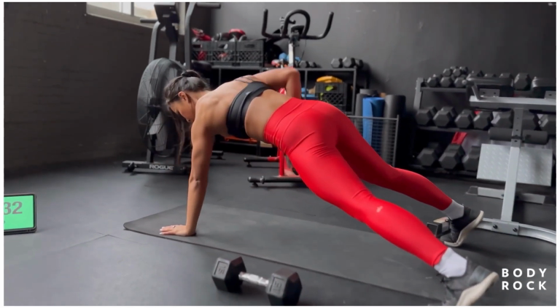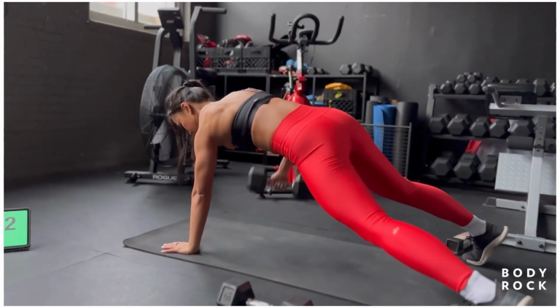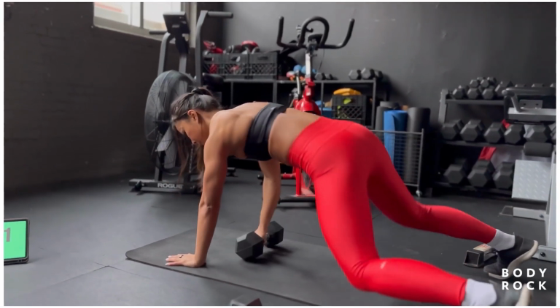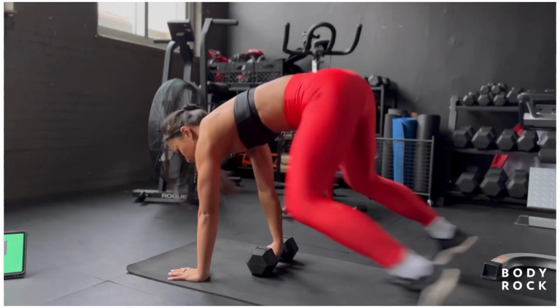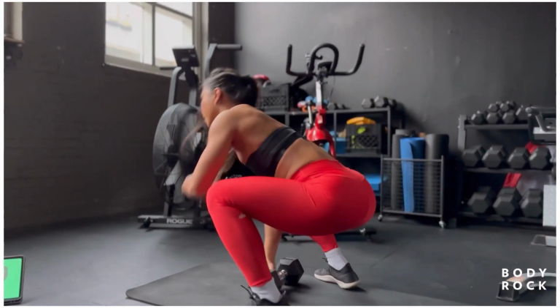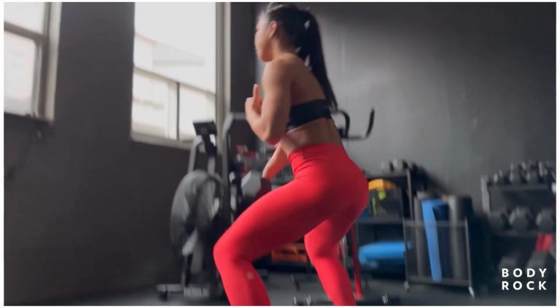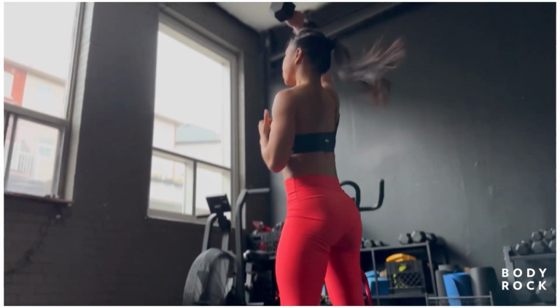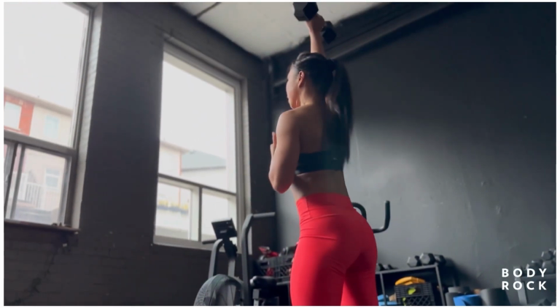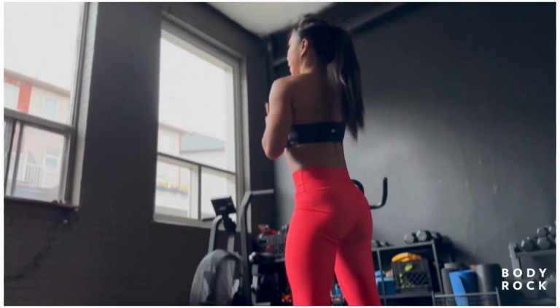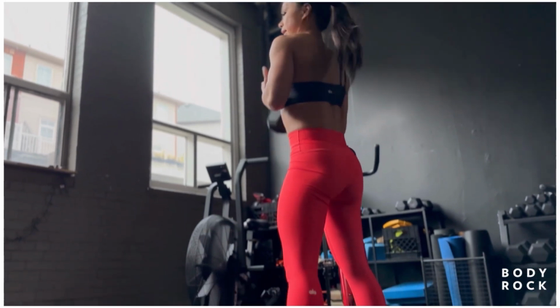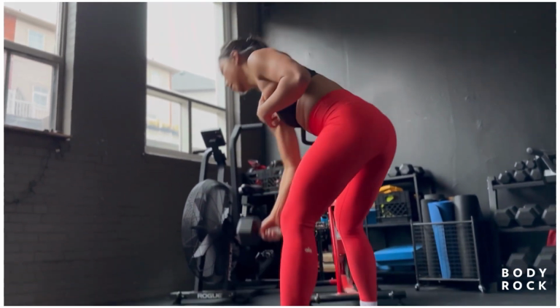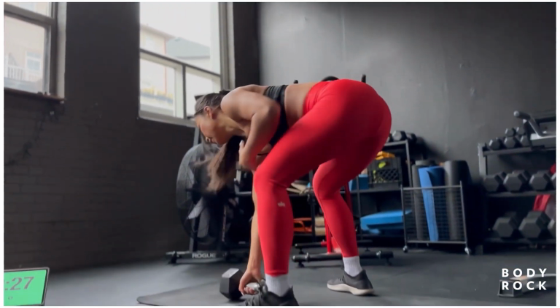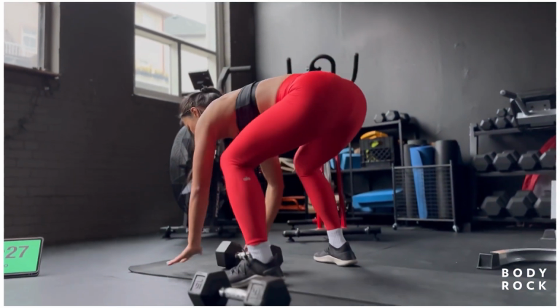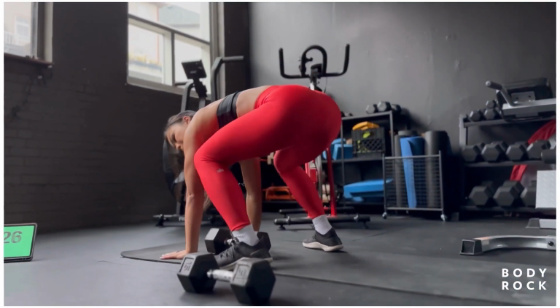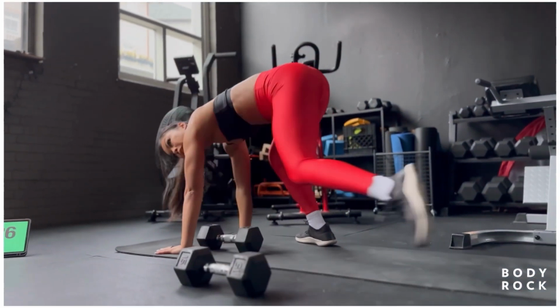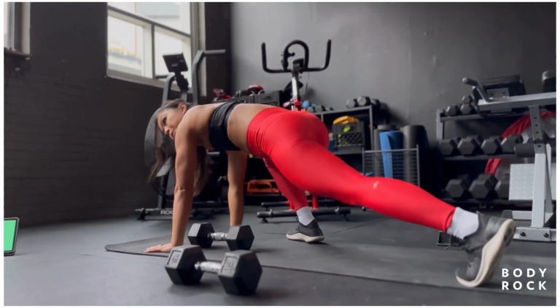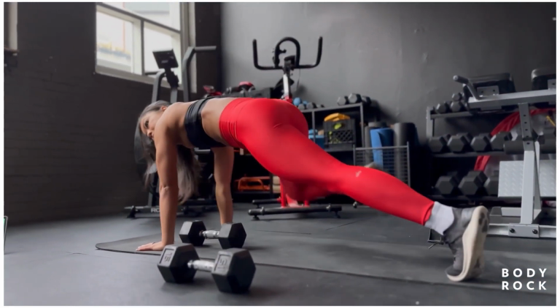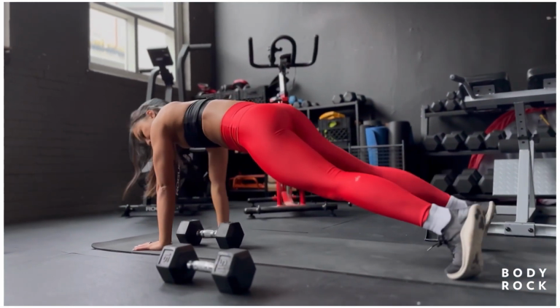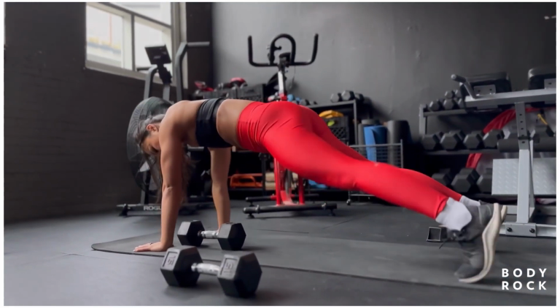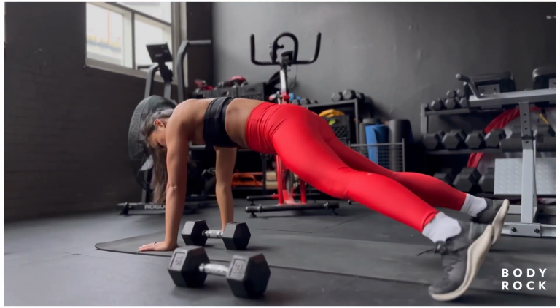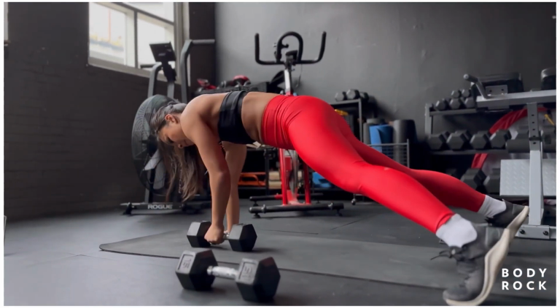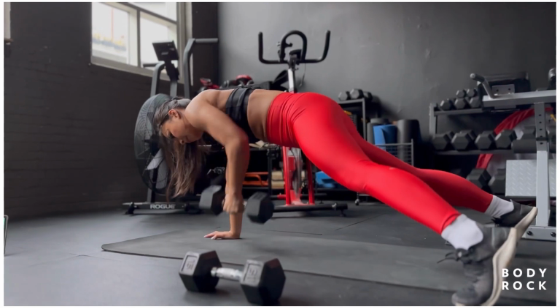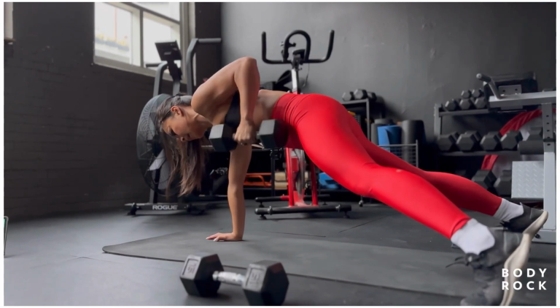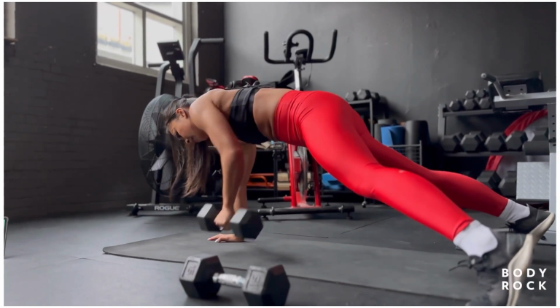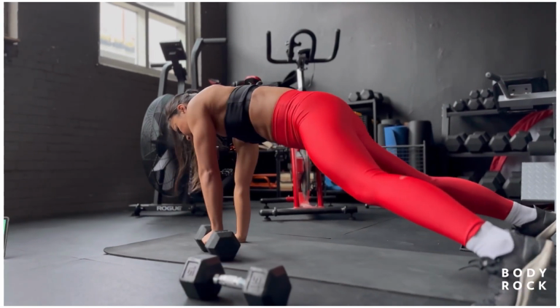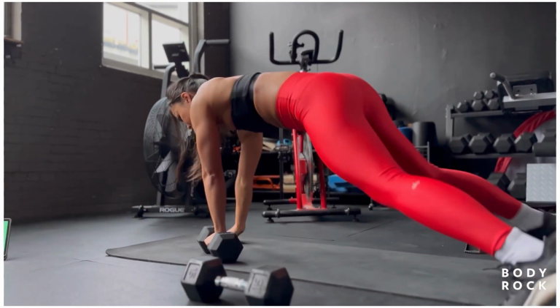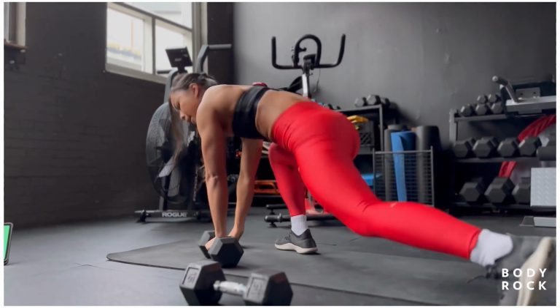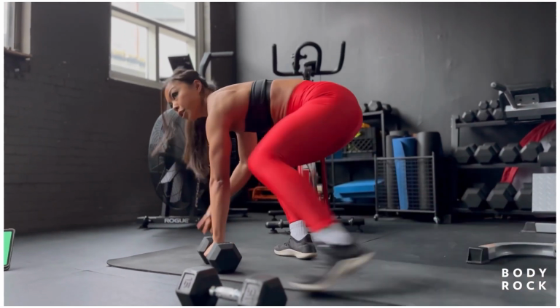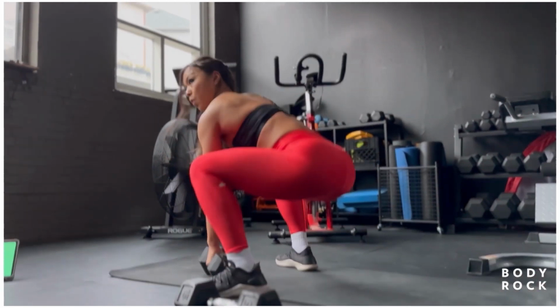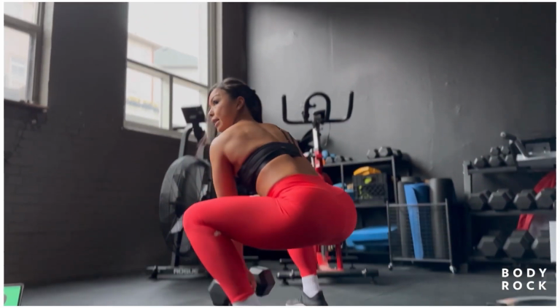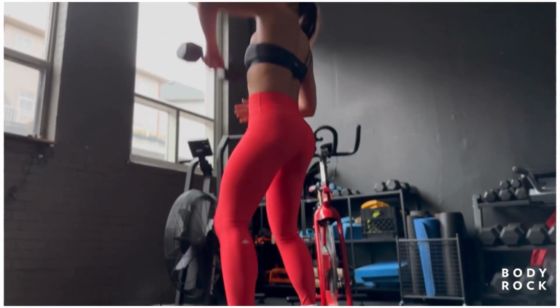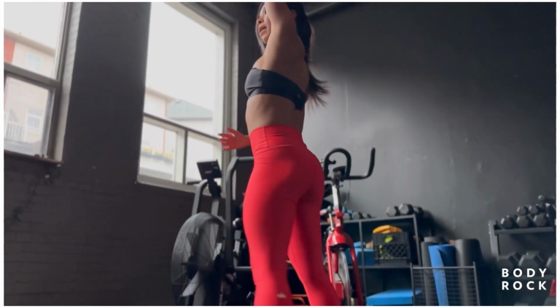Pull in, come up, trace it up. And if the jumping in is too much, you can always break down the movement — step back into that plank, pull in, and step in to that squat, and then trace it up.